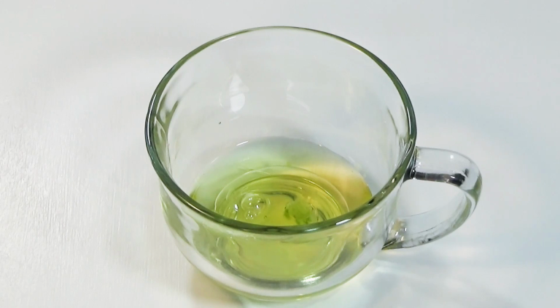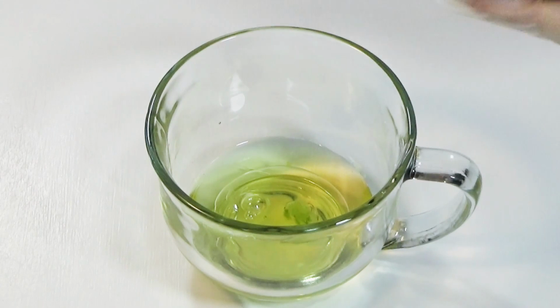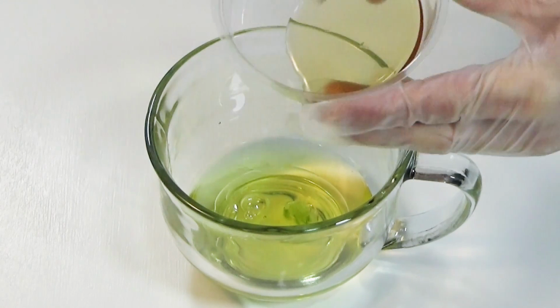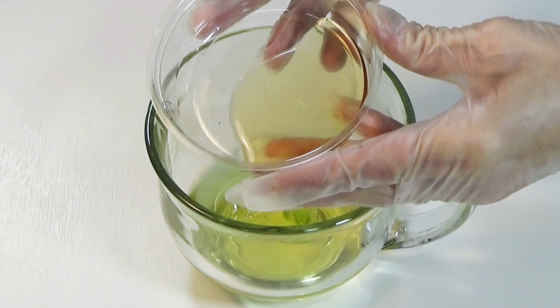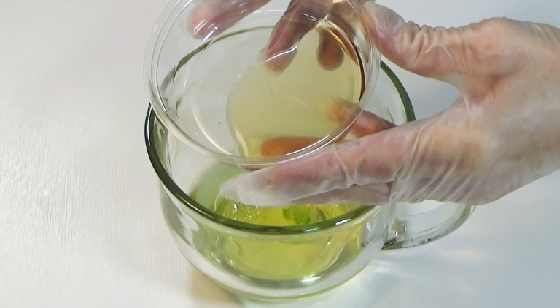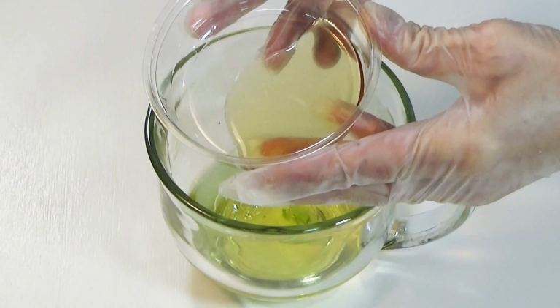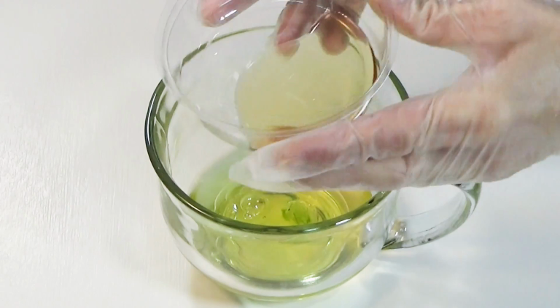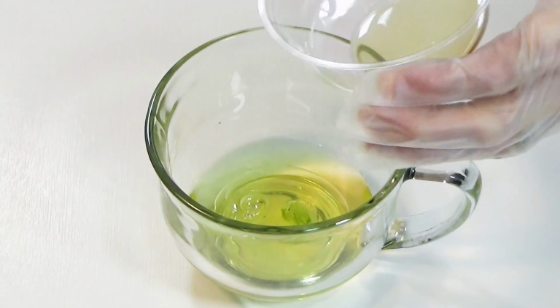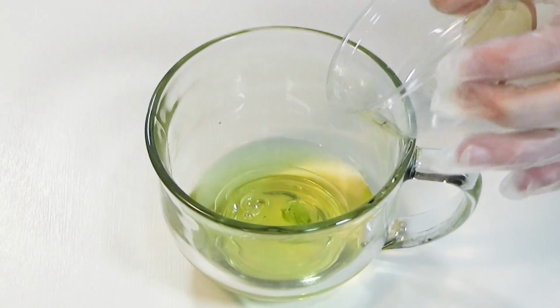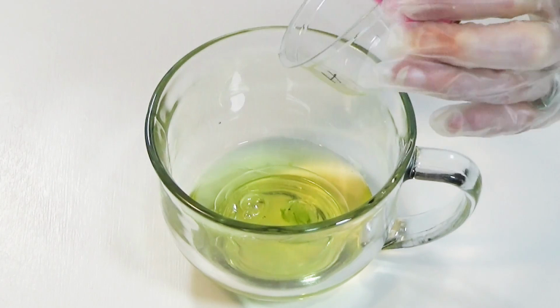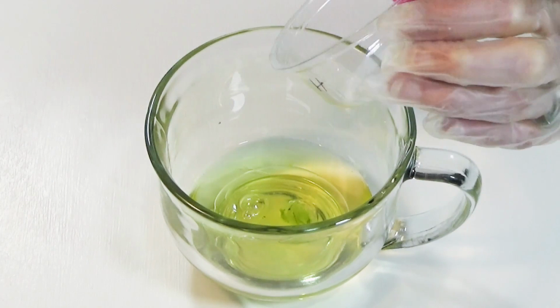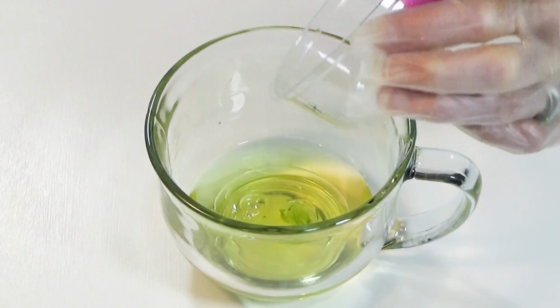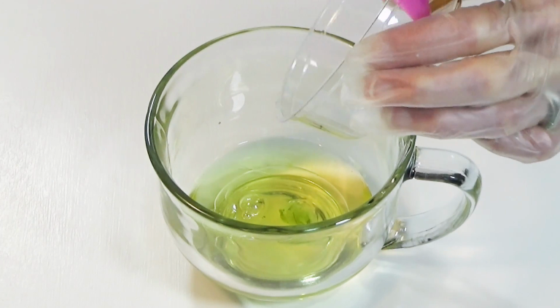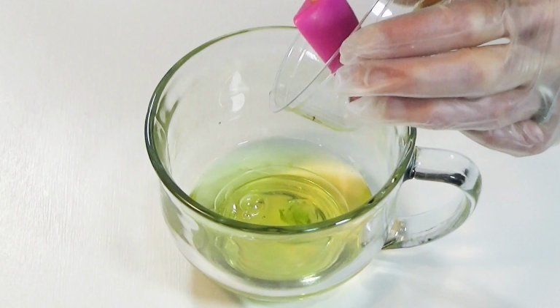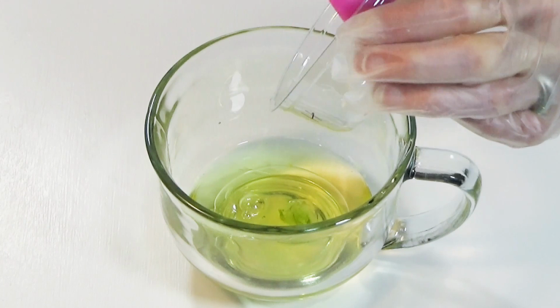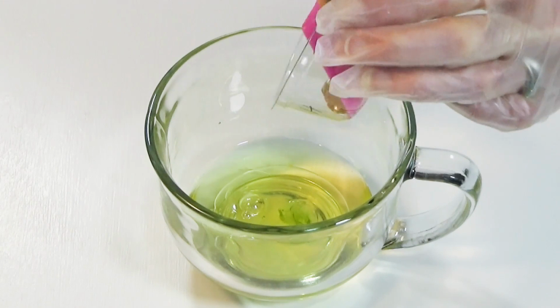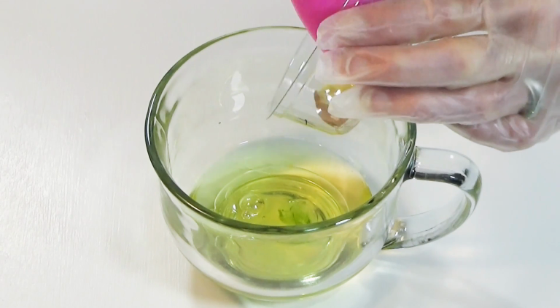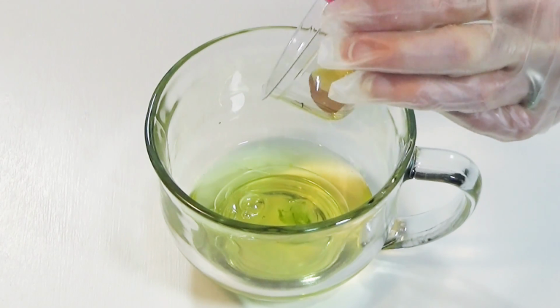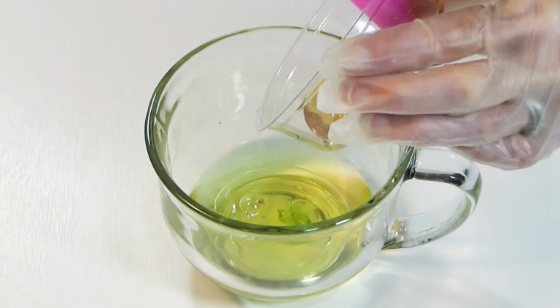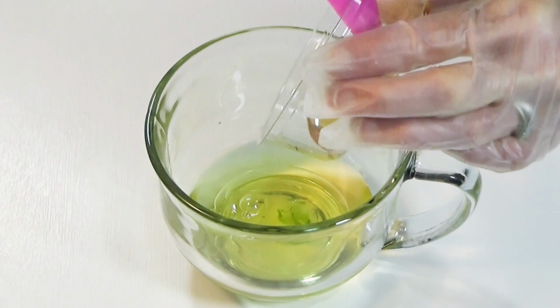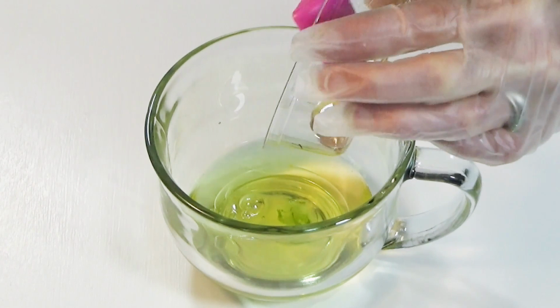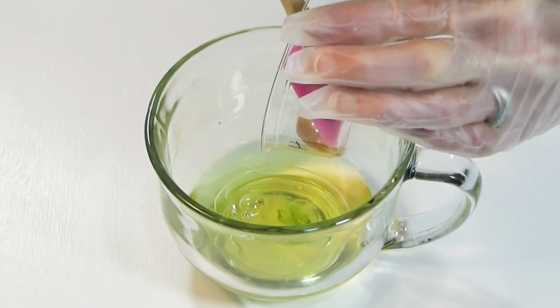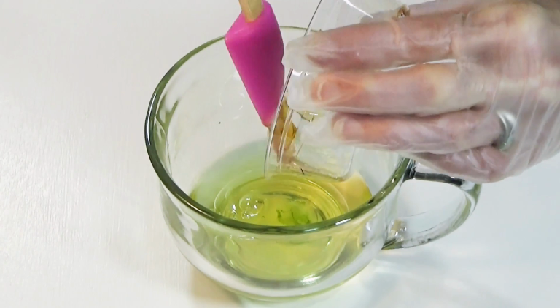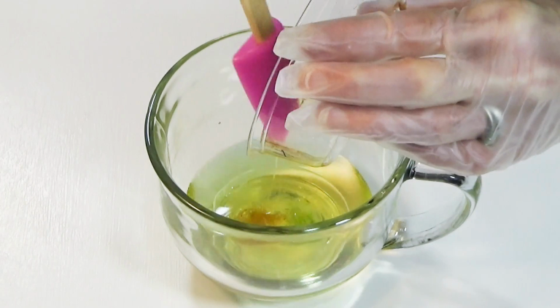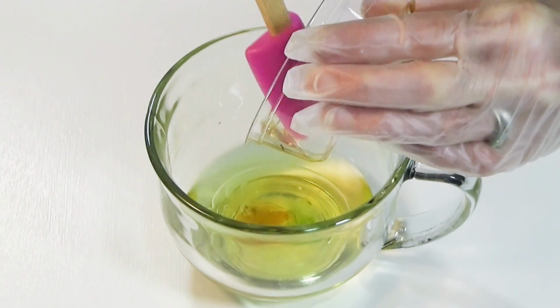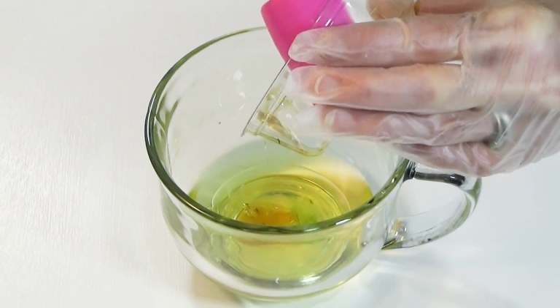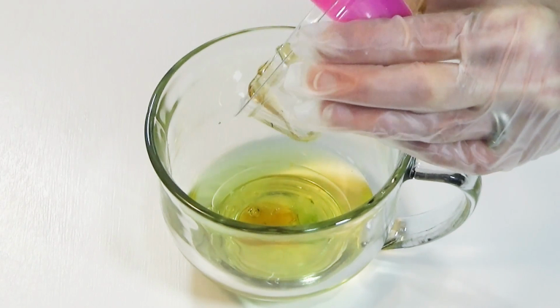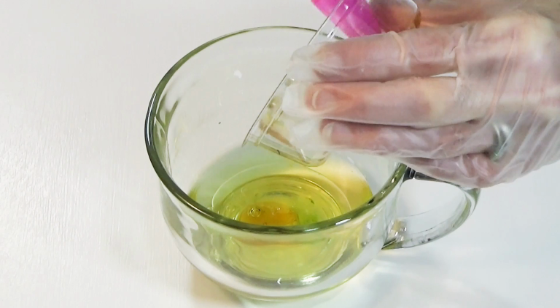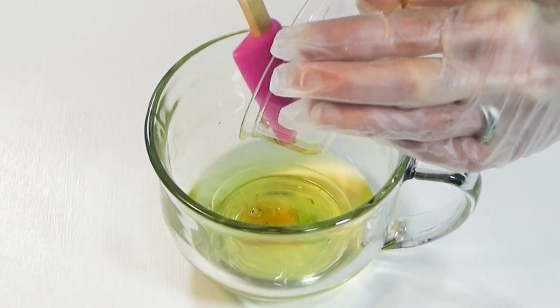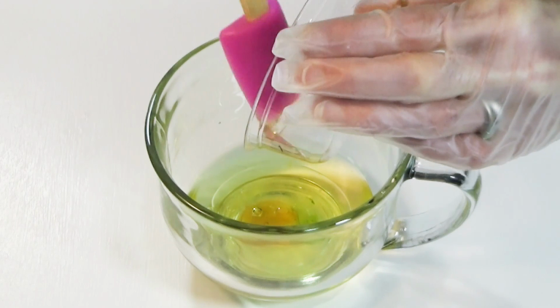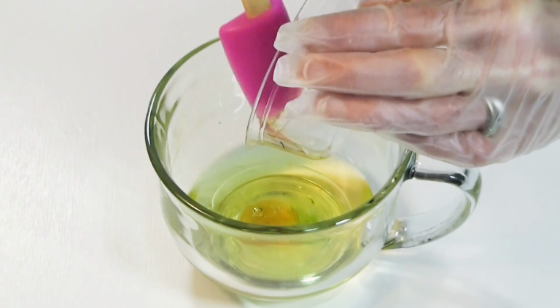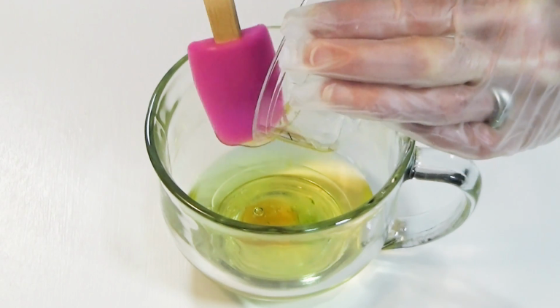This is pure raw honey from my local beekeeper. Honey has antibacterial and anti-inflammatory properties. It's also a humectant, drawing moisture from the air to the skin.